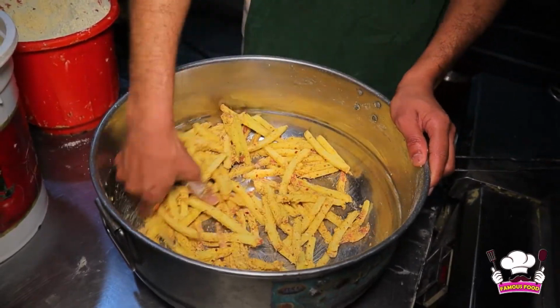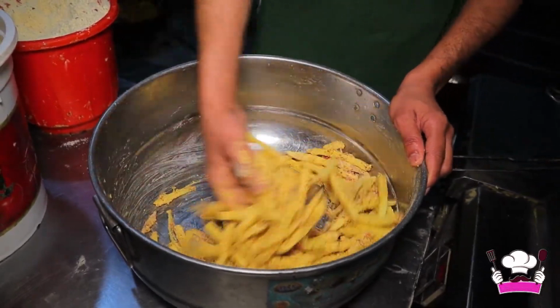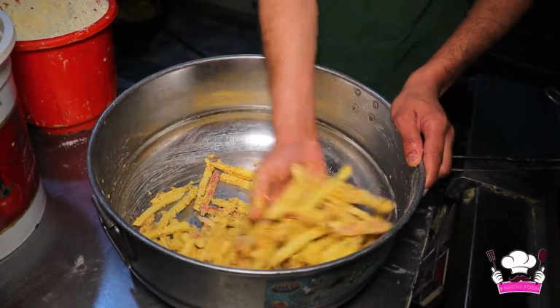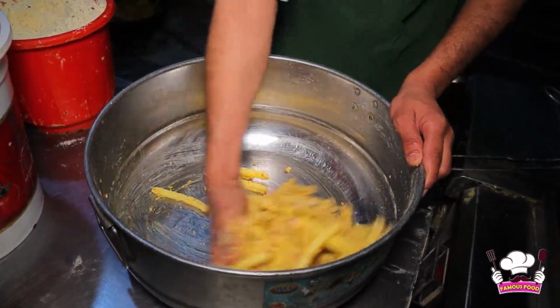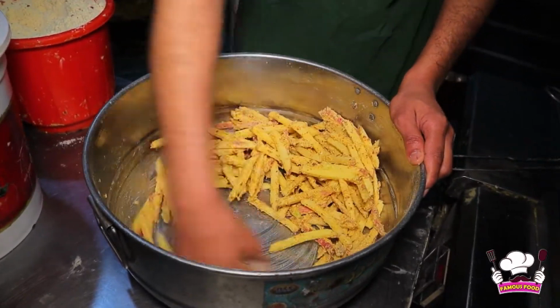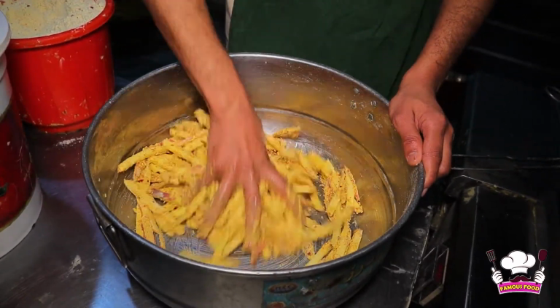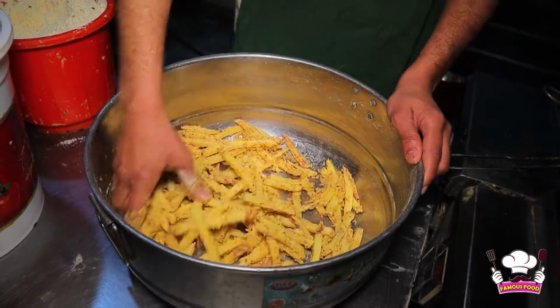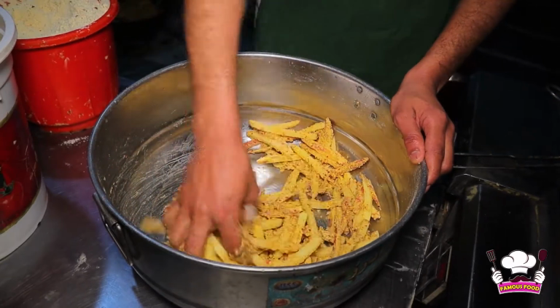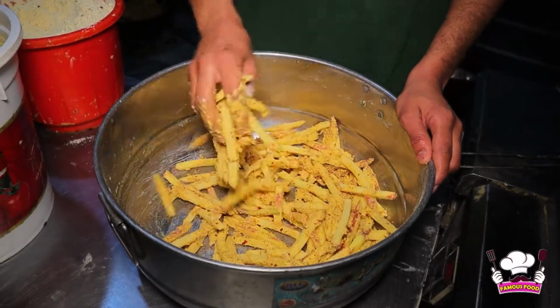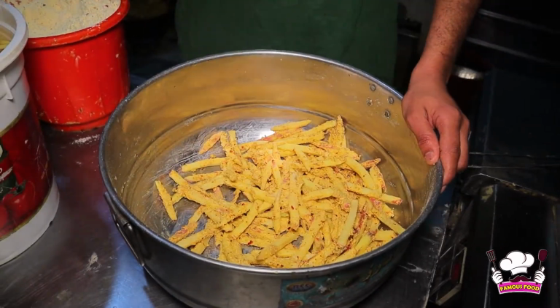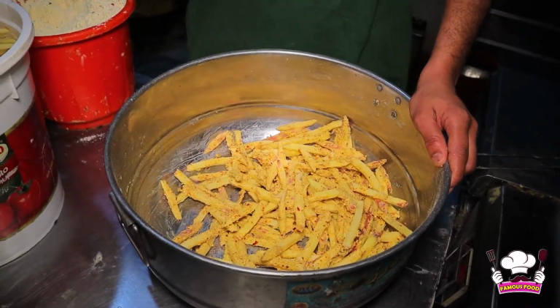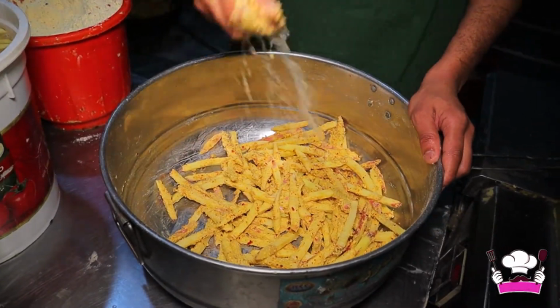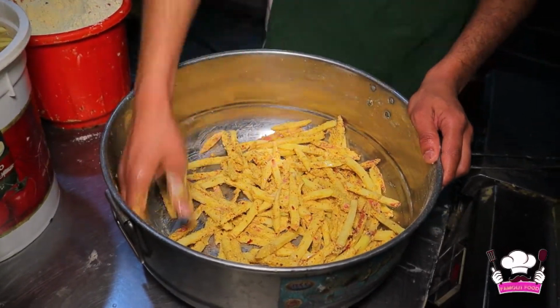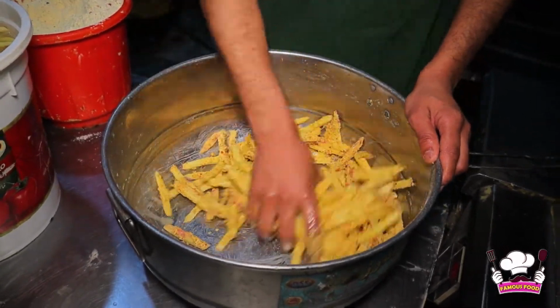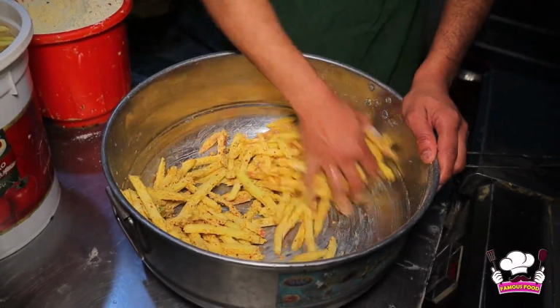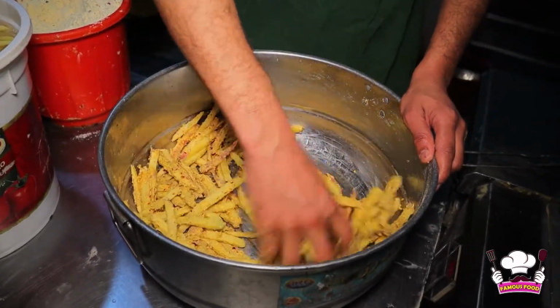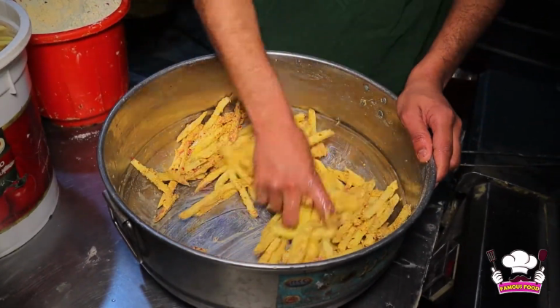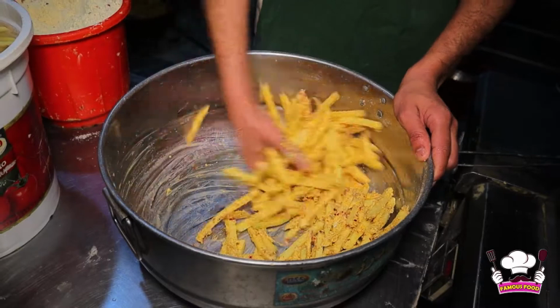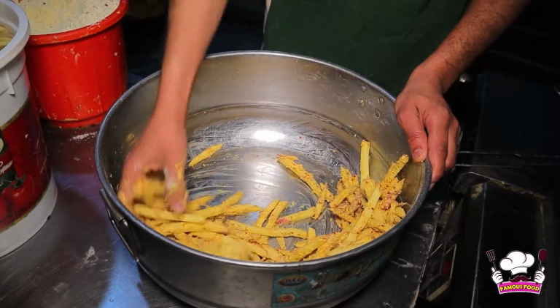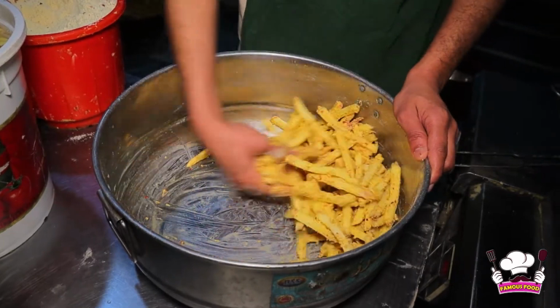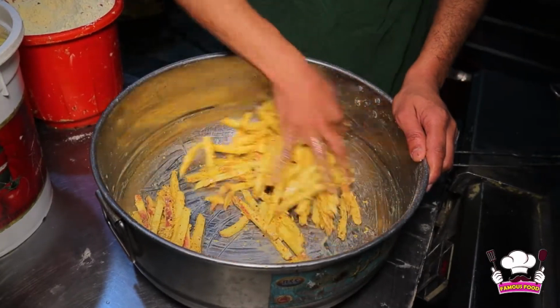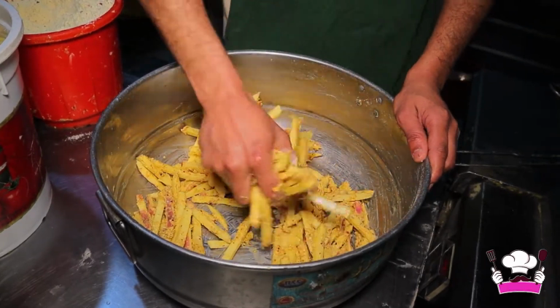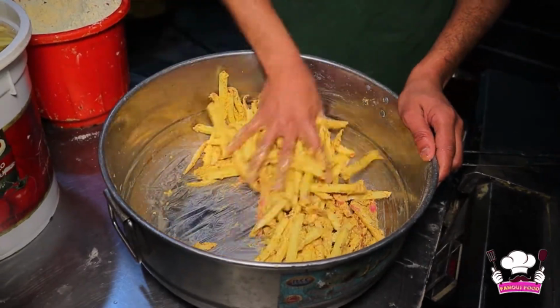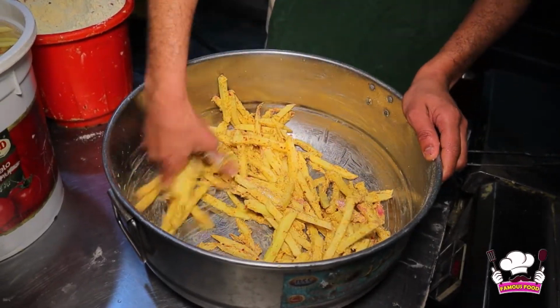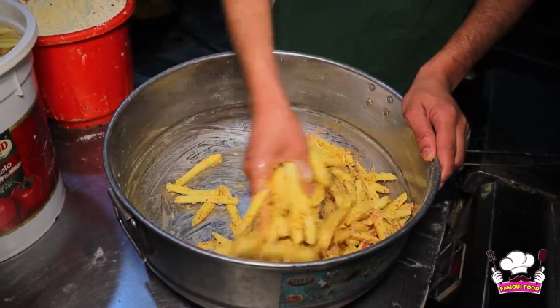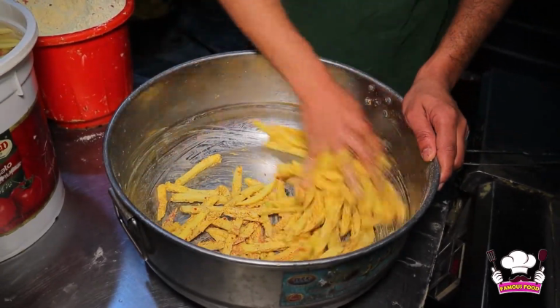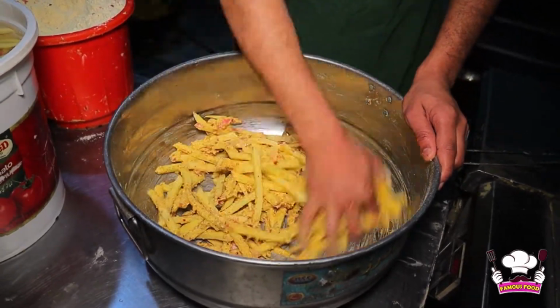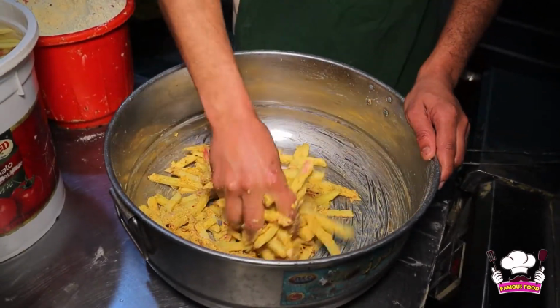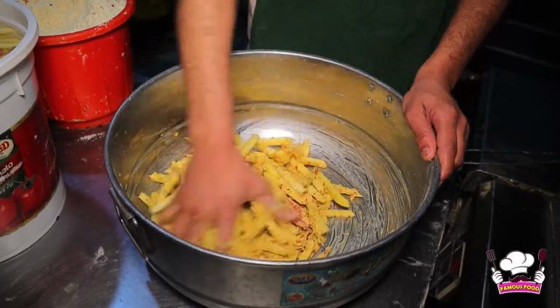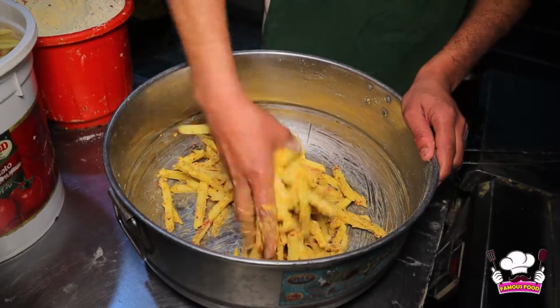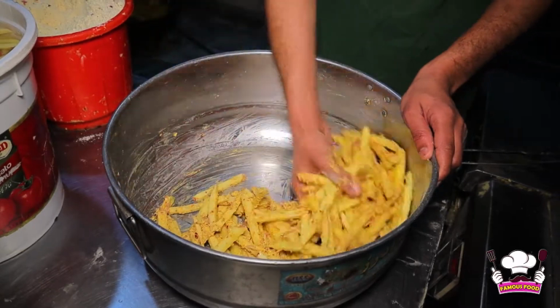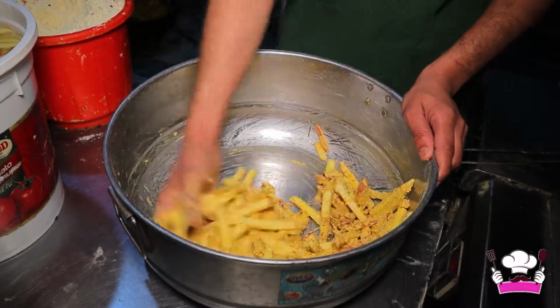How long have you been doing this? 4-5 years. You have been doing this for 4-5 years with a lot of speed. Is this mixed? Yes. The sauce is on the fries.